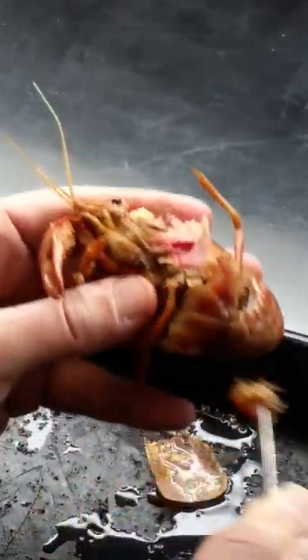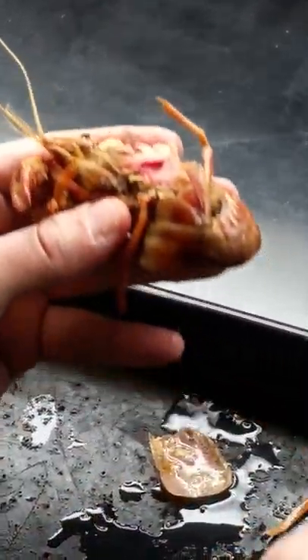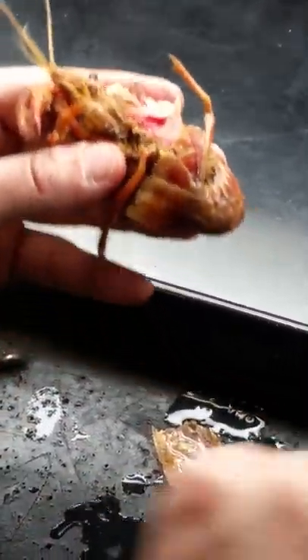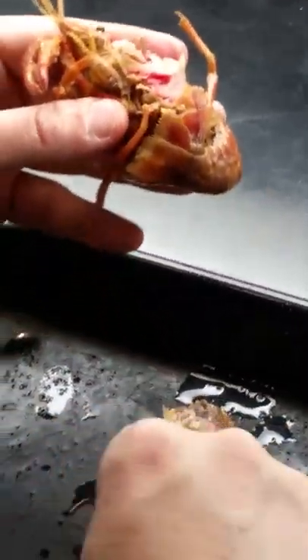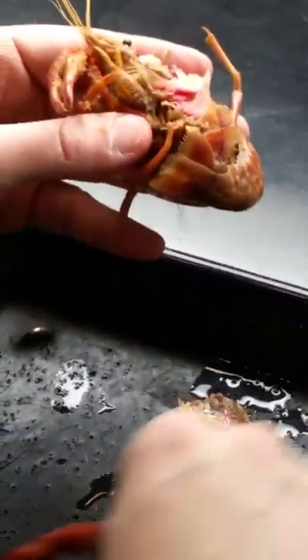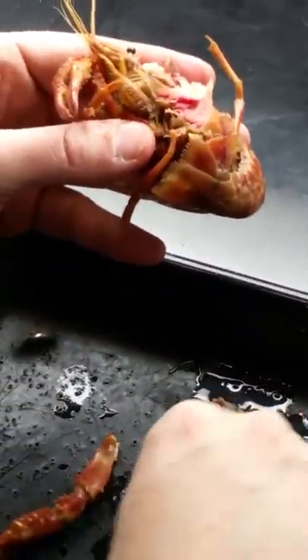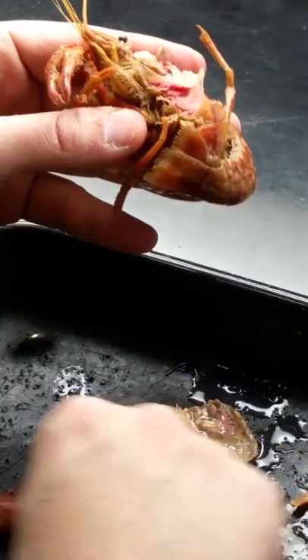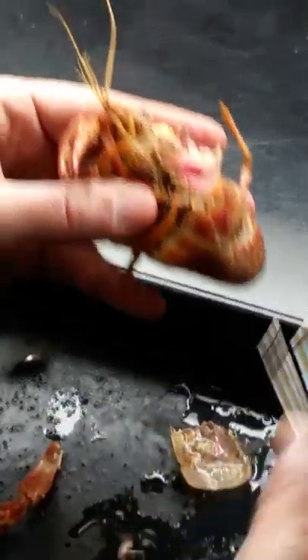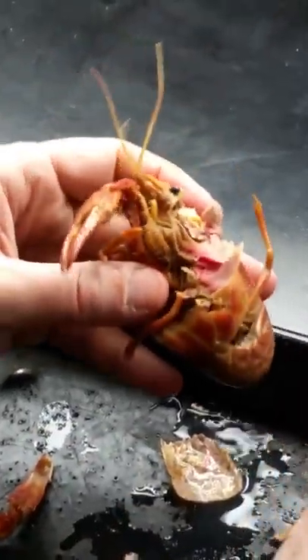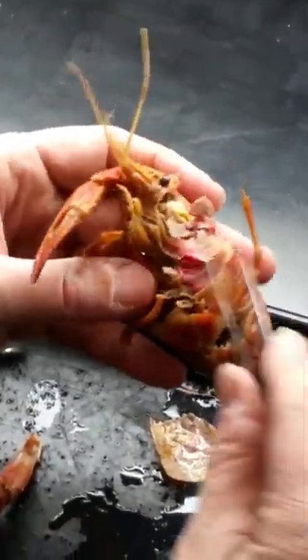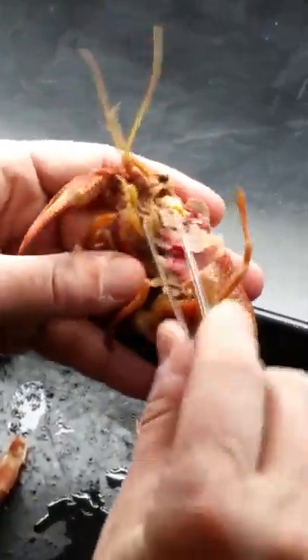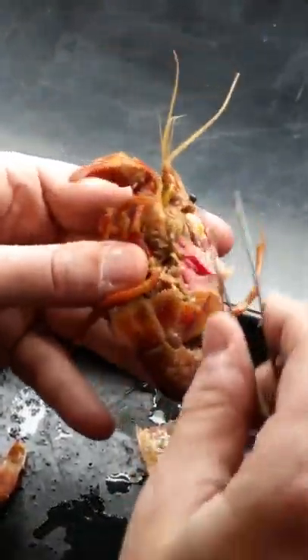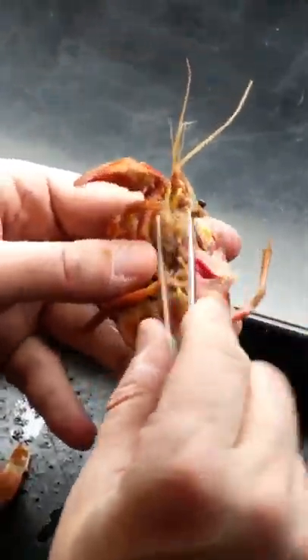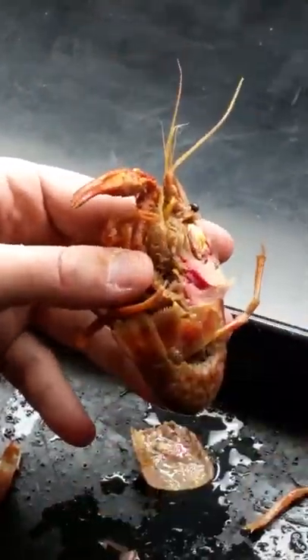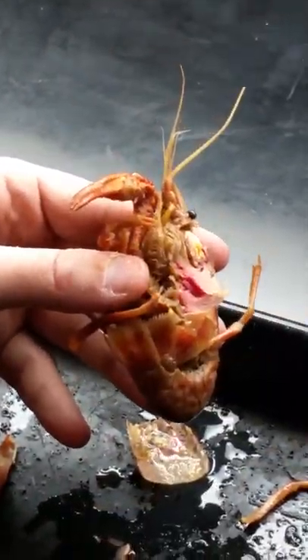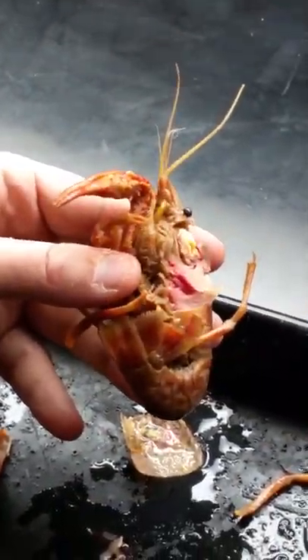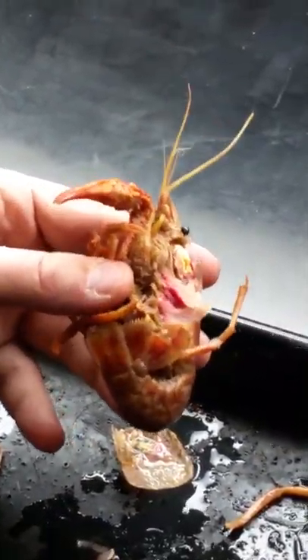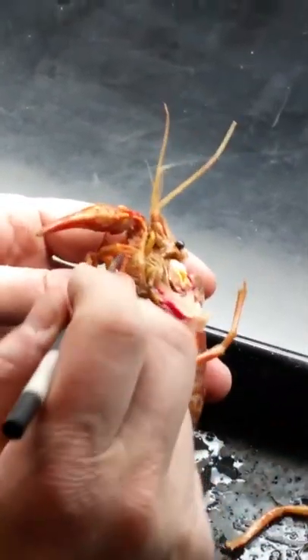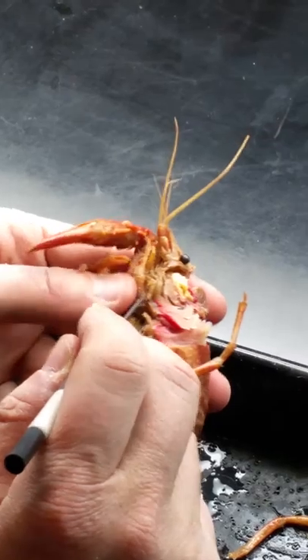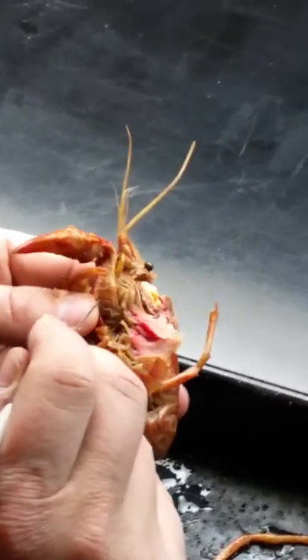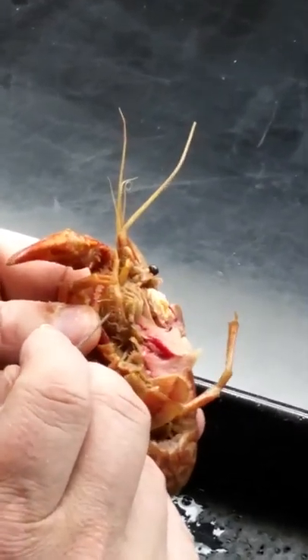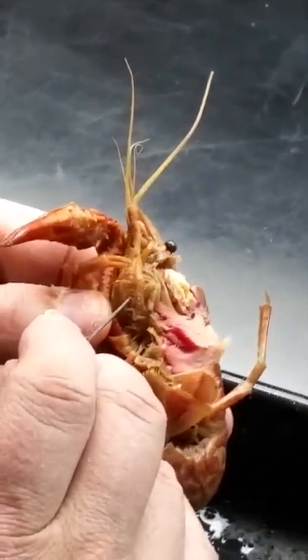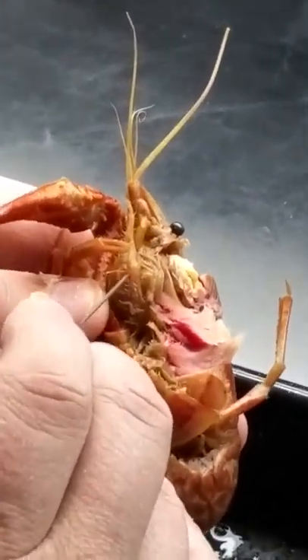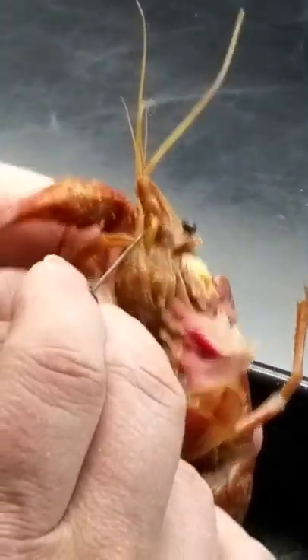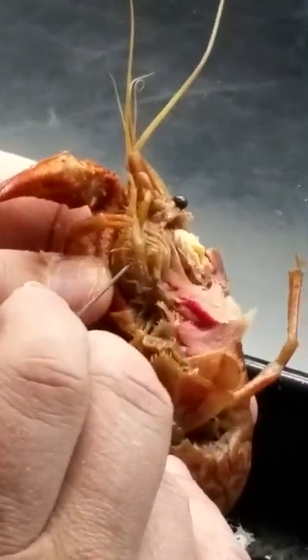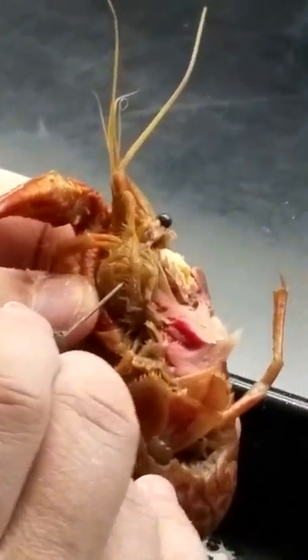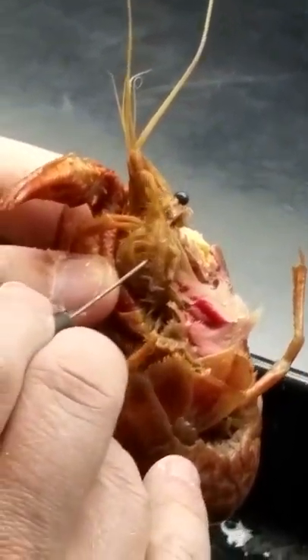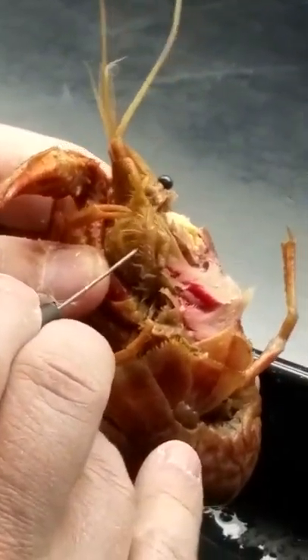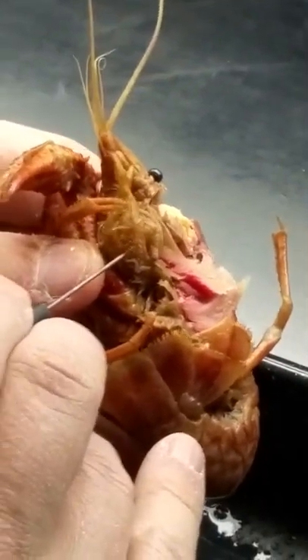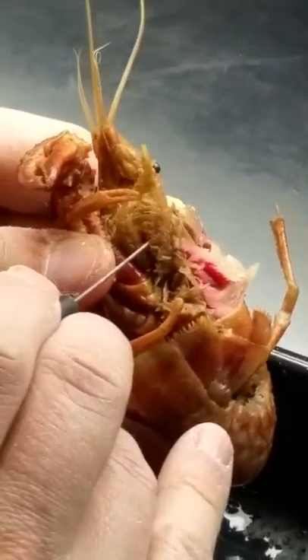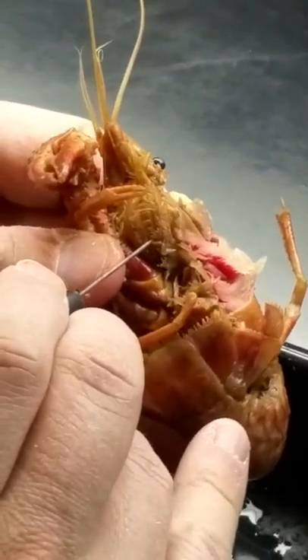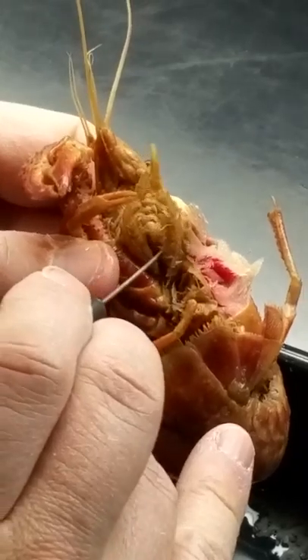That's the basic cheliped — that's the part. Now I'm going to identify — this right there is the leg-like endopod on the third maxillopod.